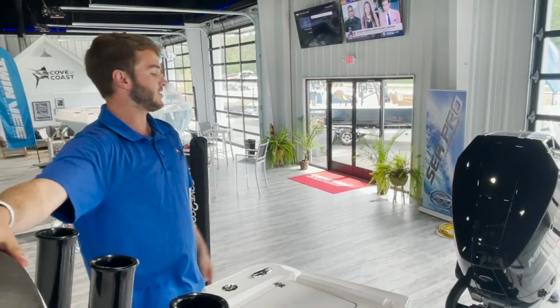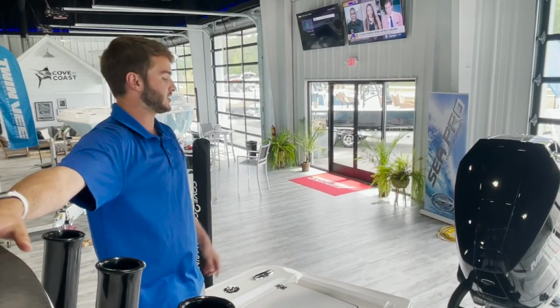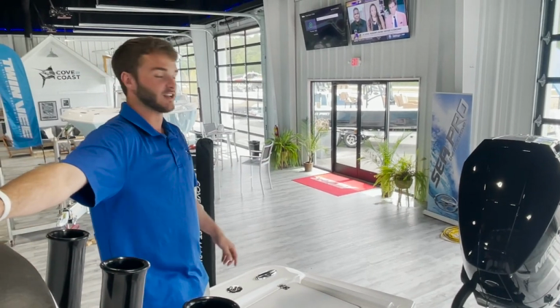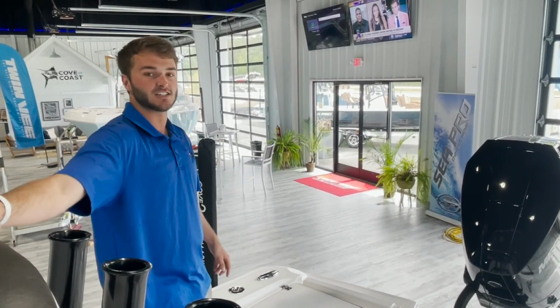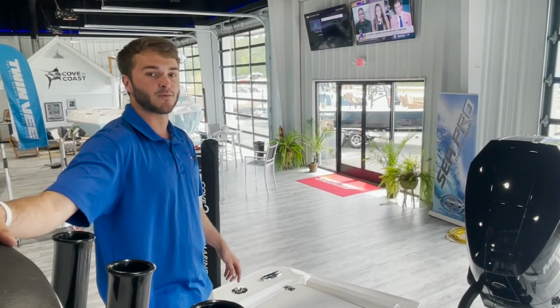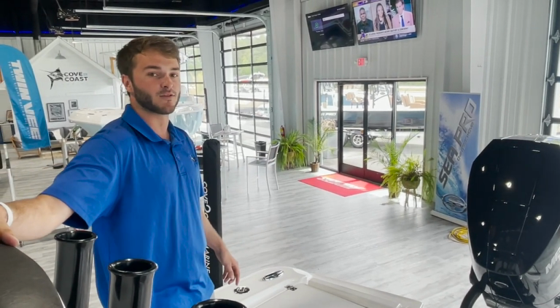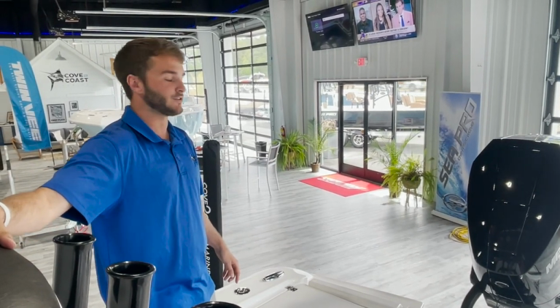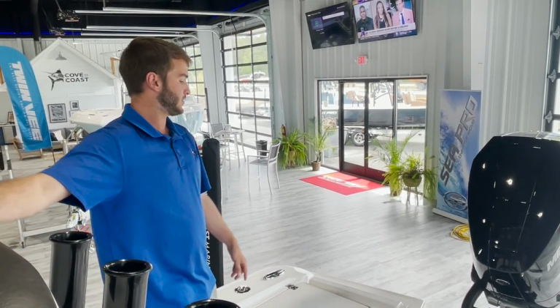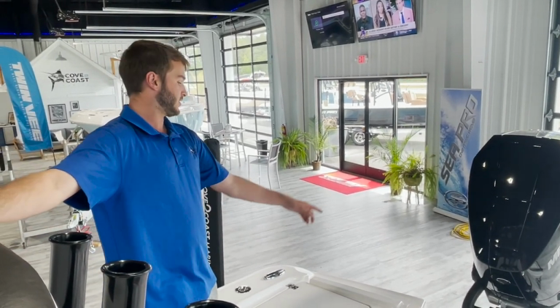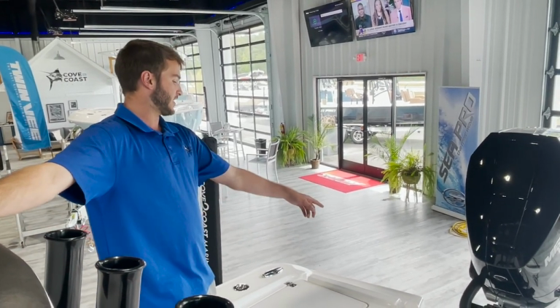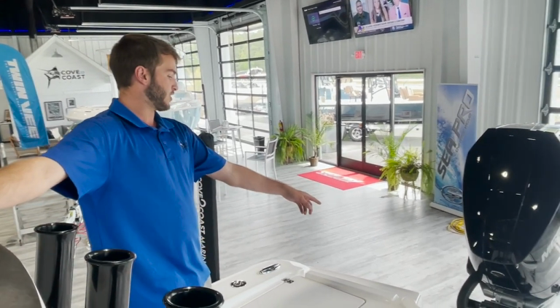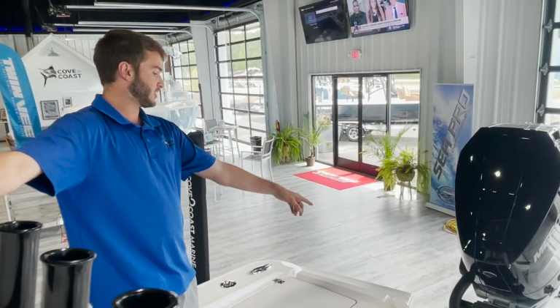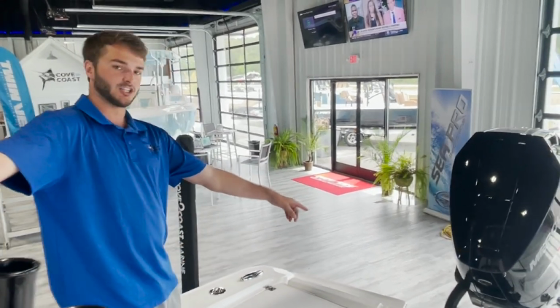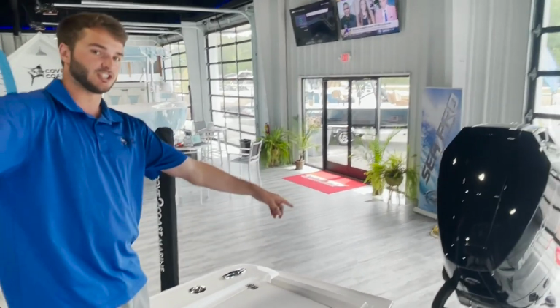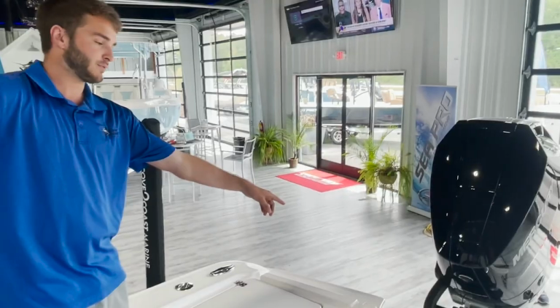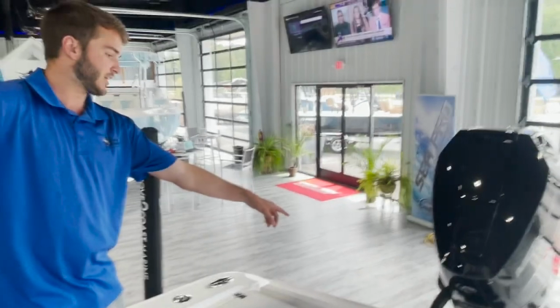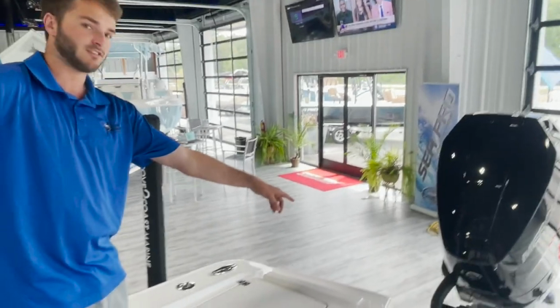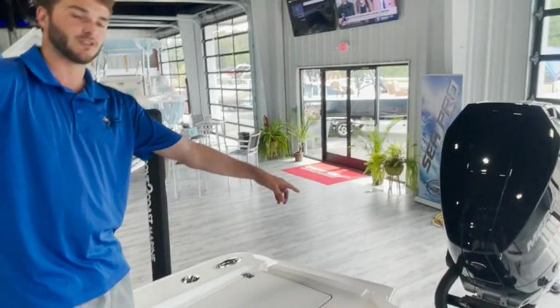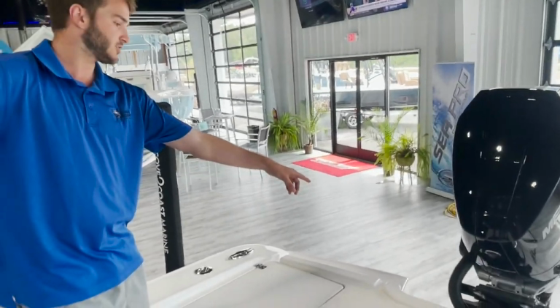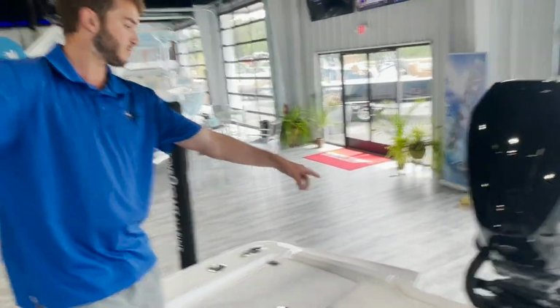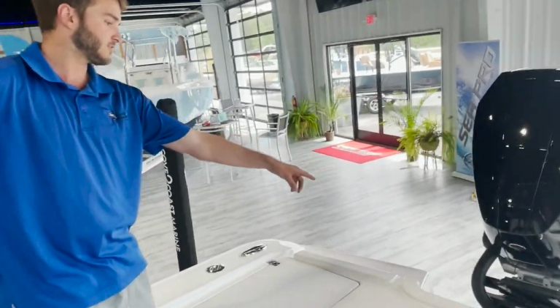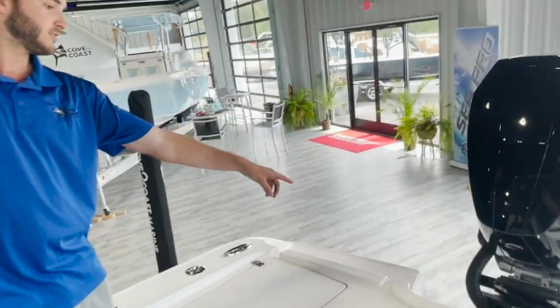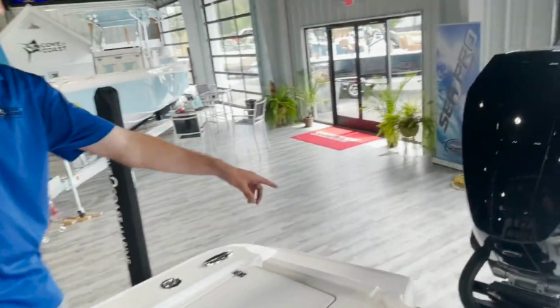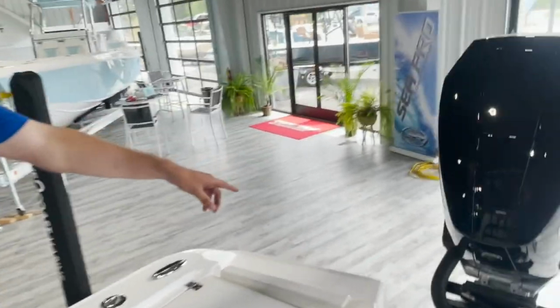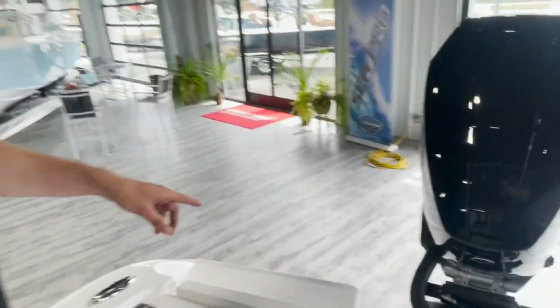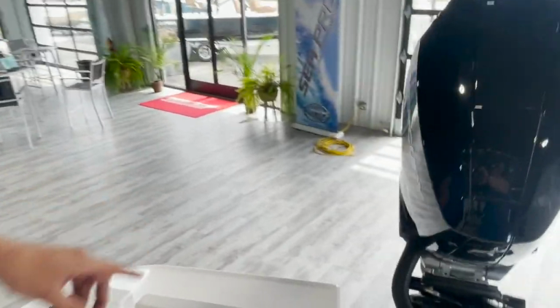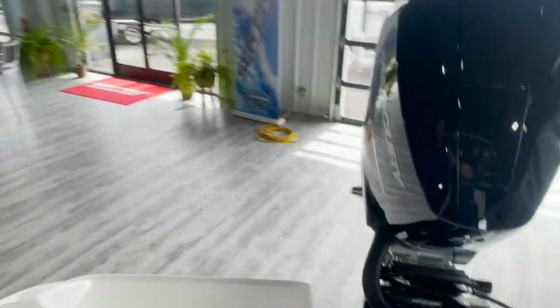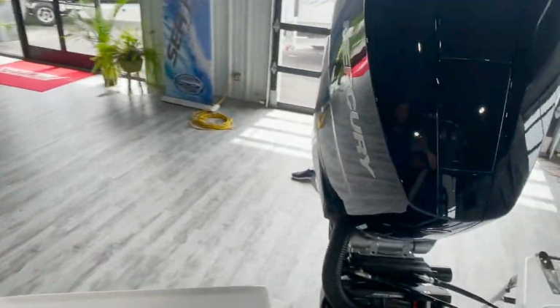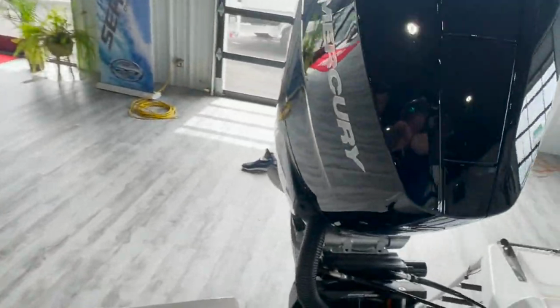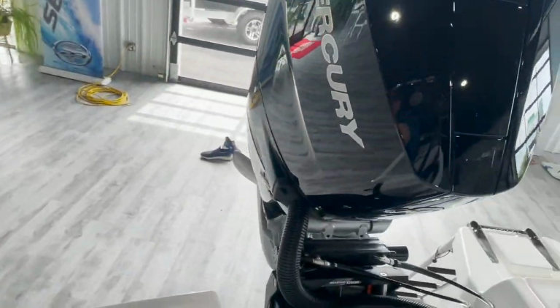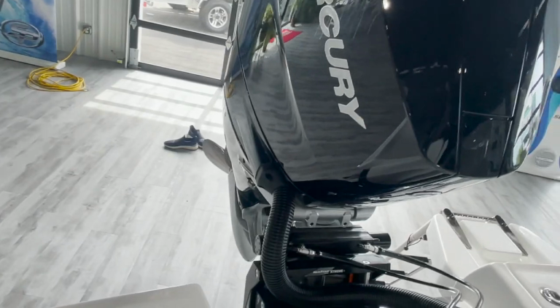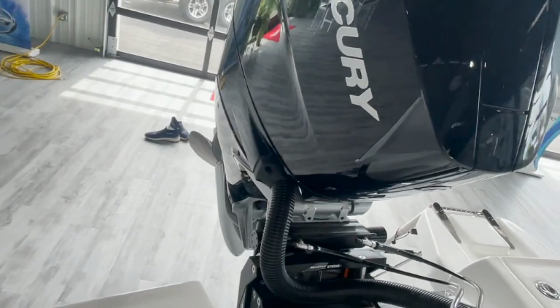This will be around a 60 mile per hour boat. It's got the 12 inch hydraulic jack plate back there. That's going to come on this boat.